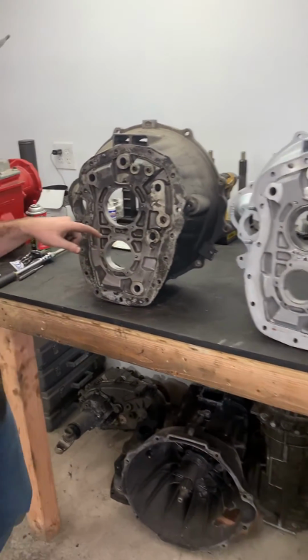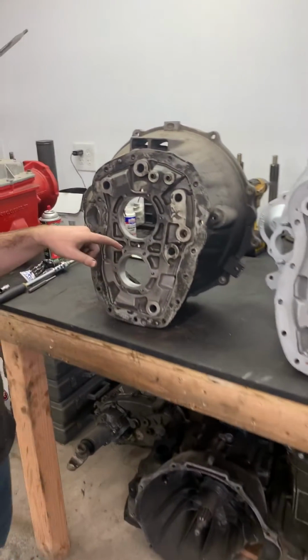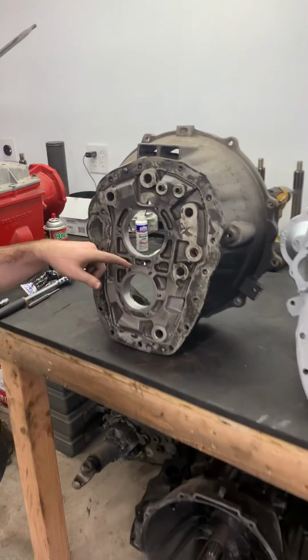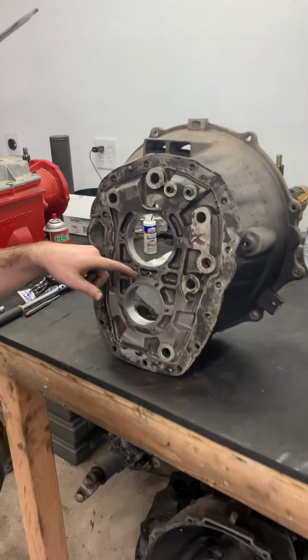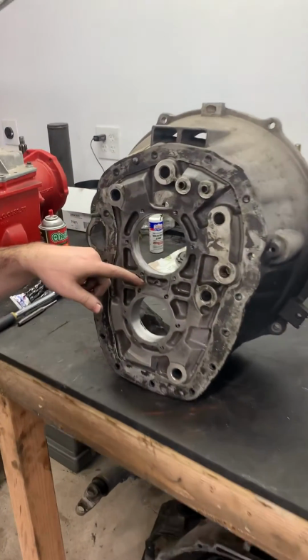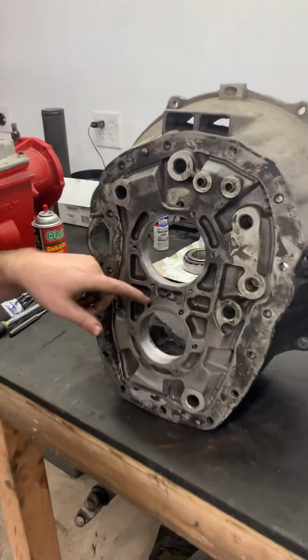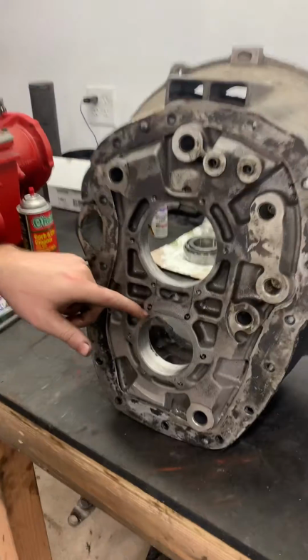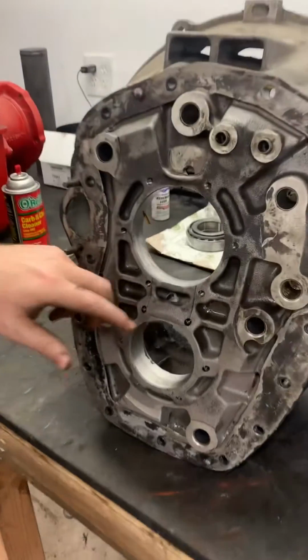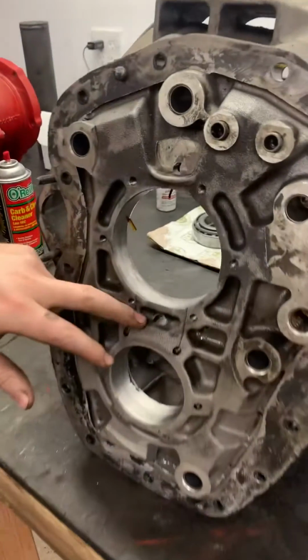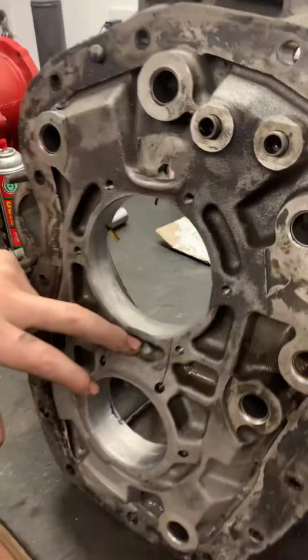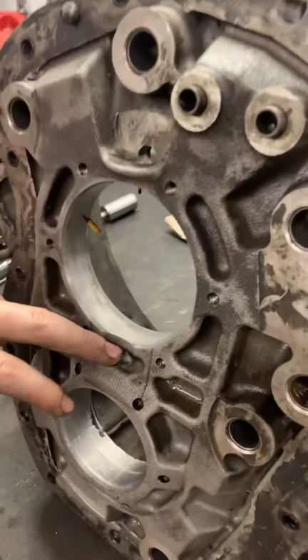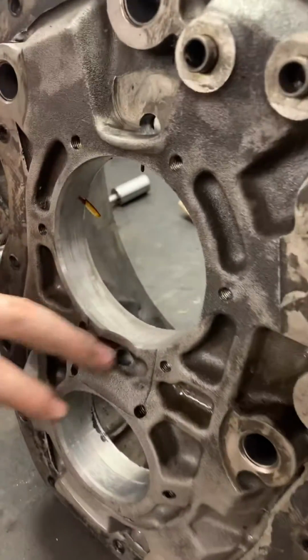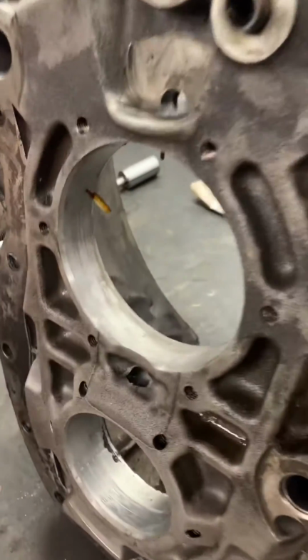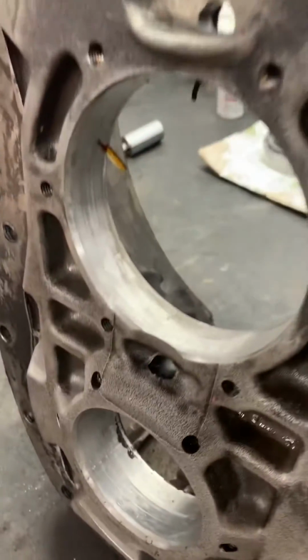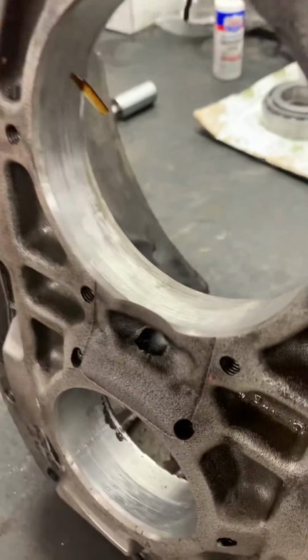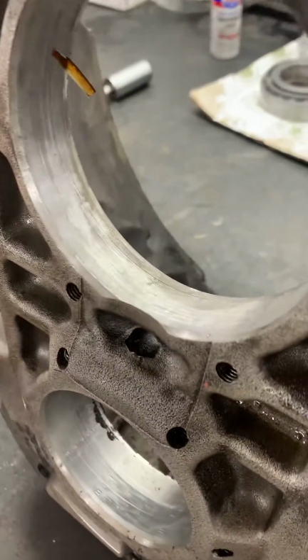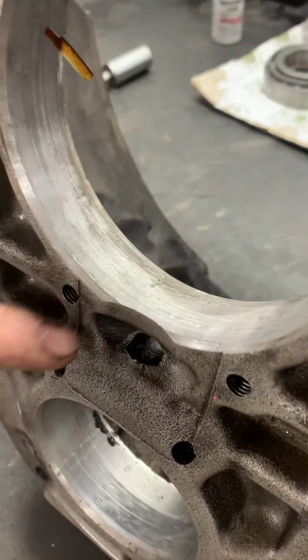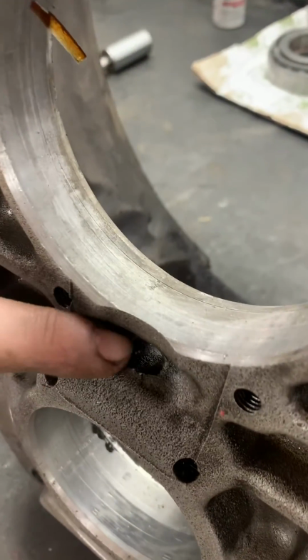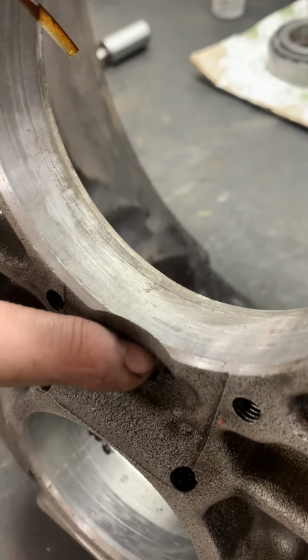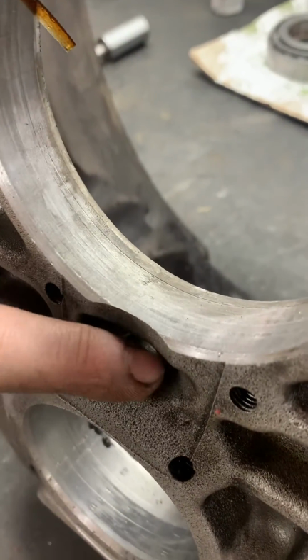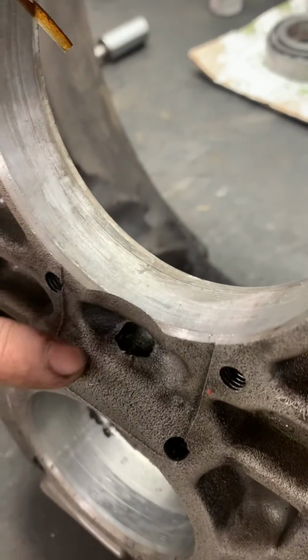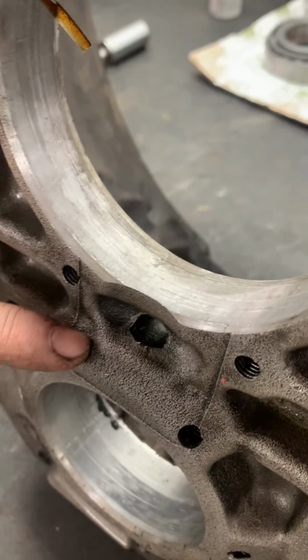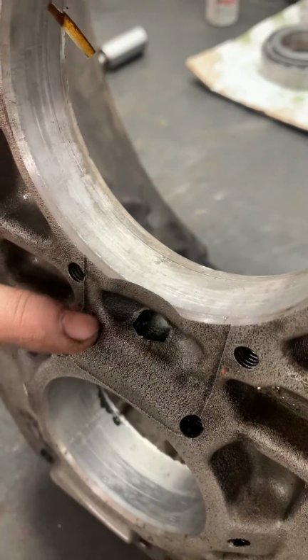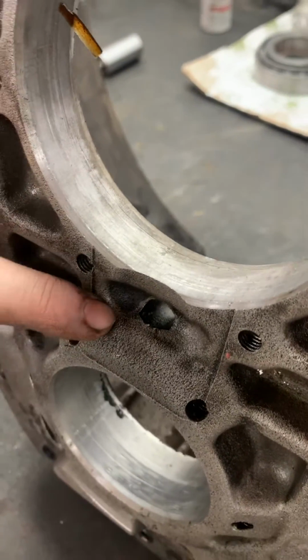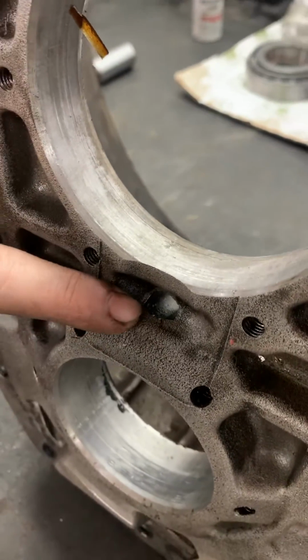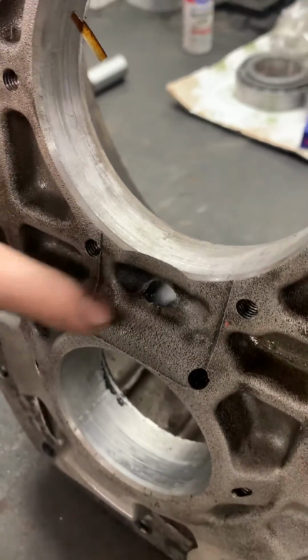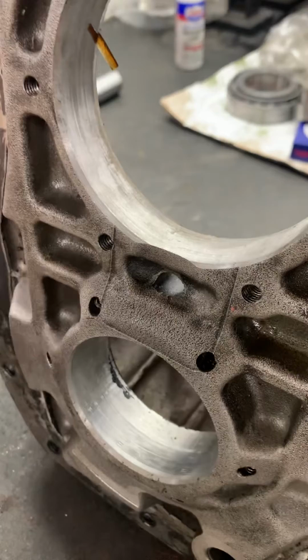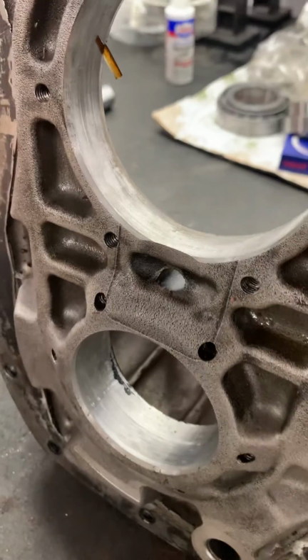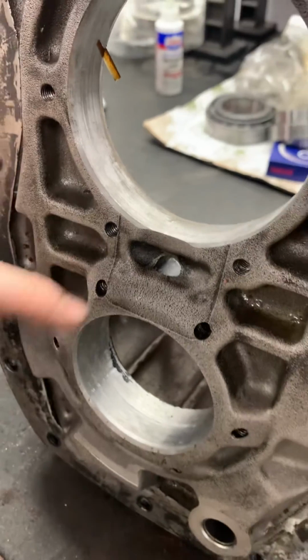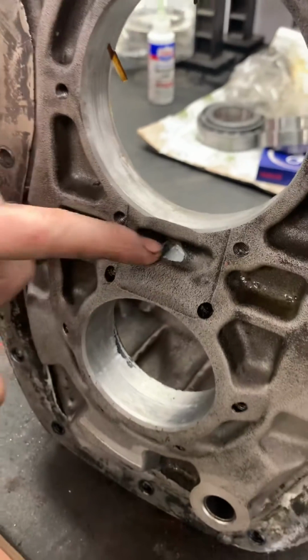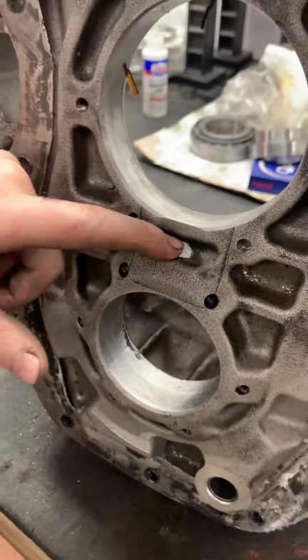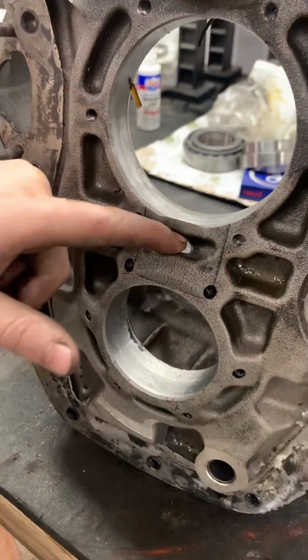Especially on the counter shaft oiling hole, there can be quite a bit of flash from the casting that isn't really cleared up much.